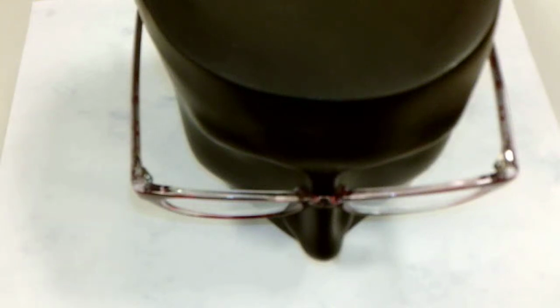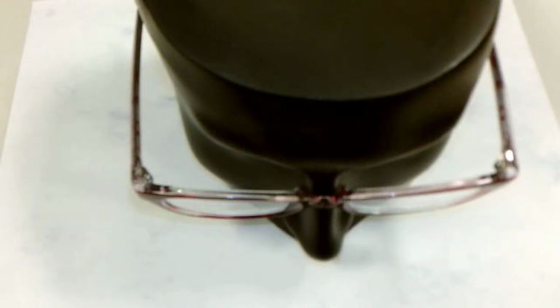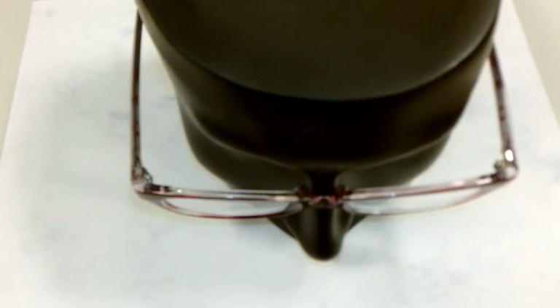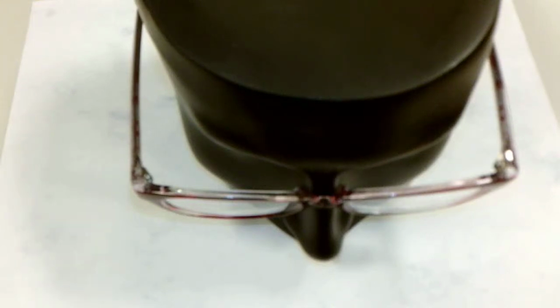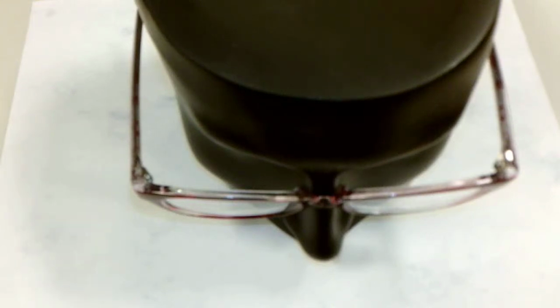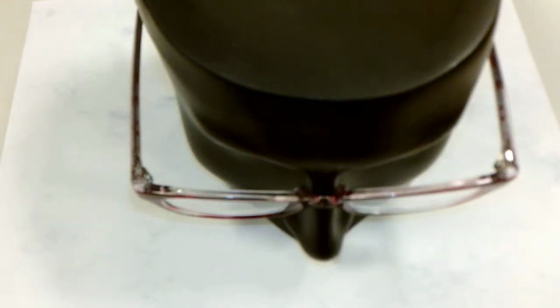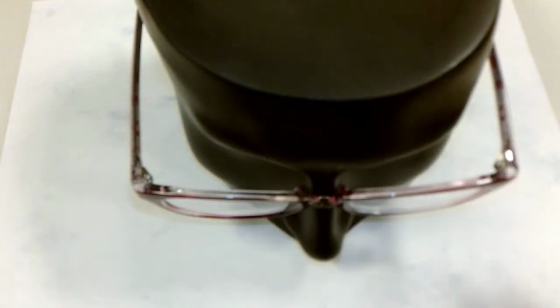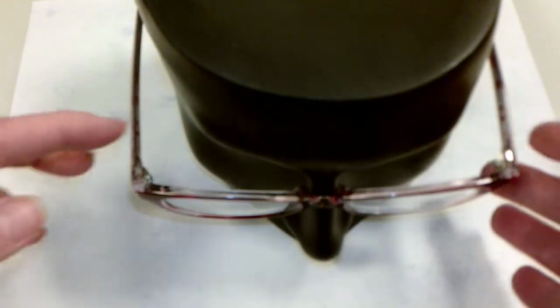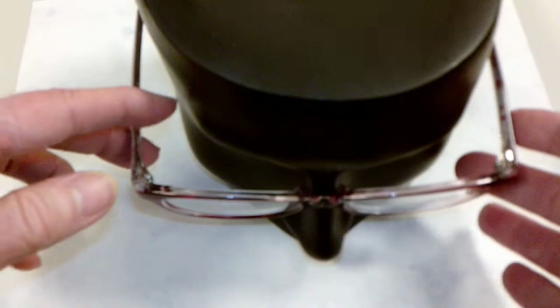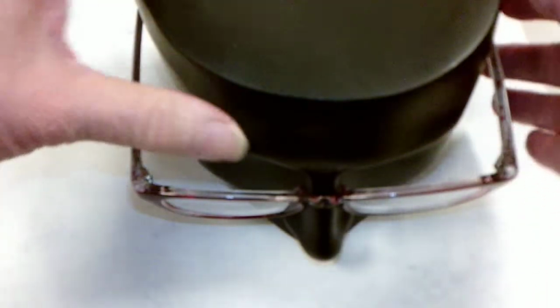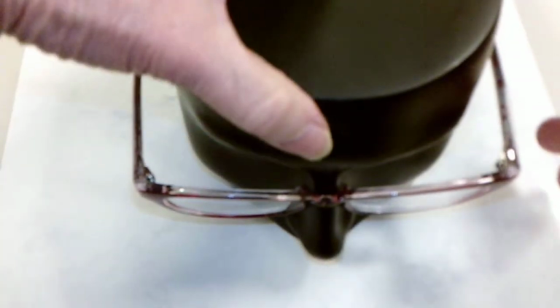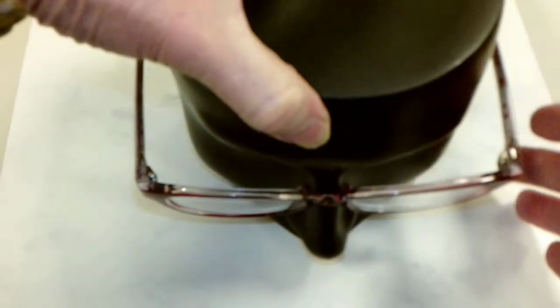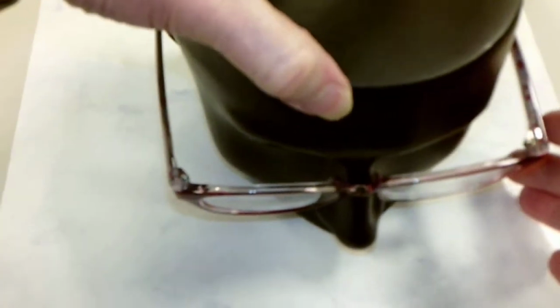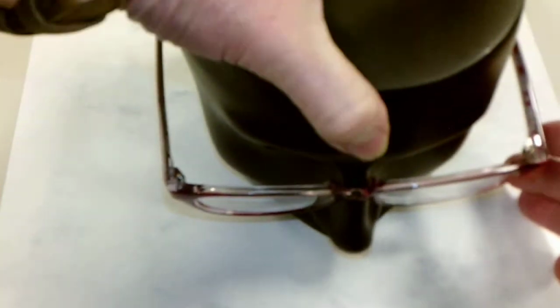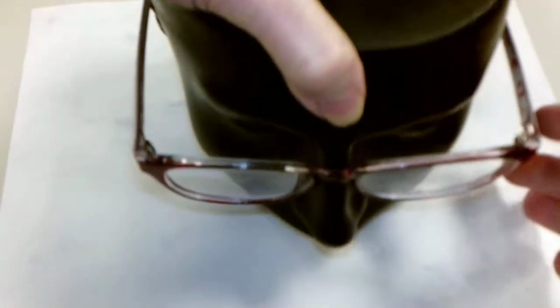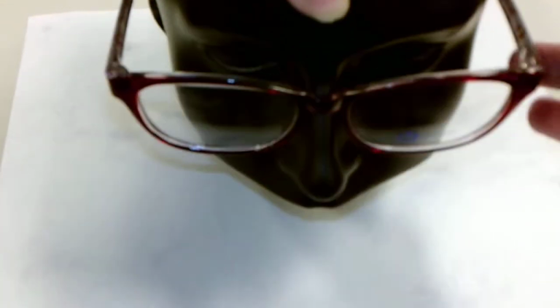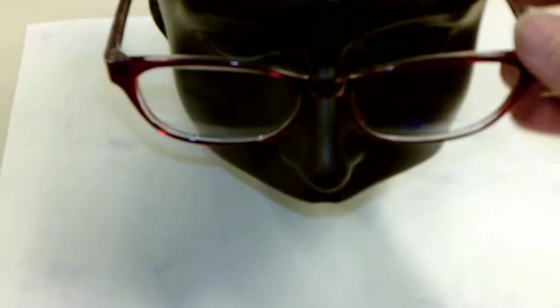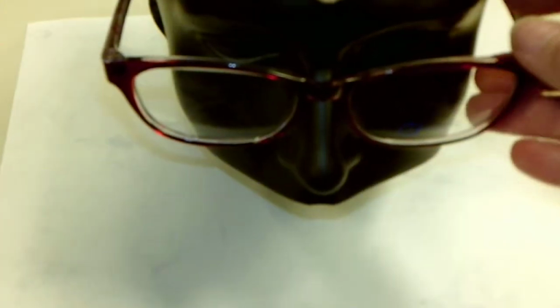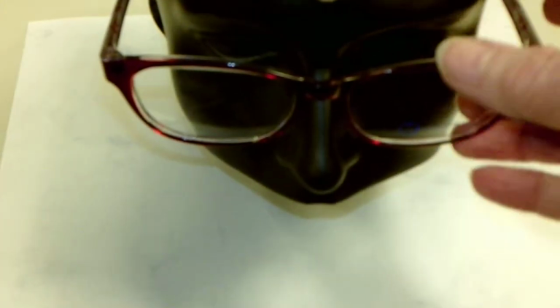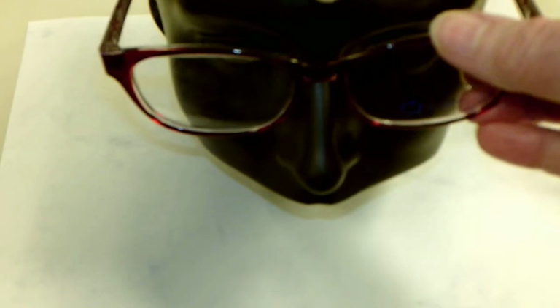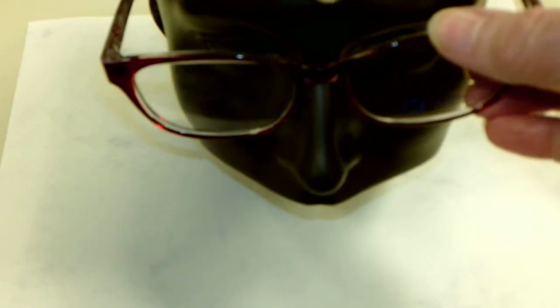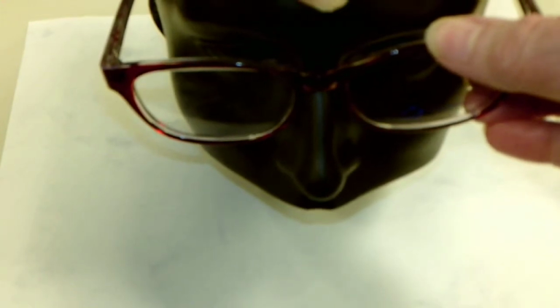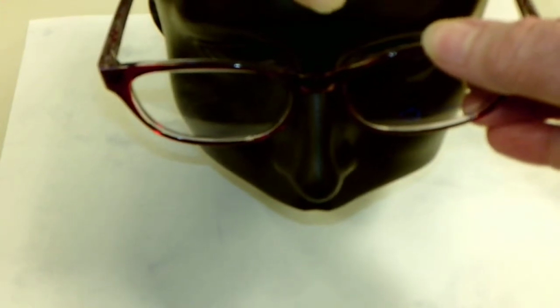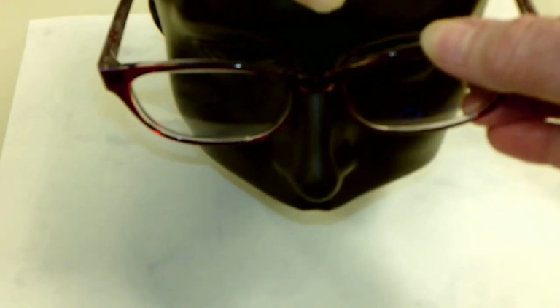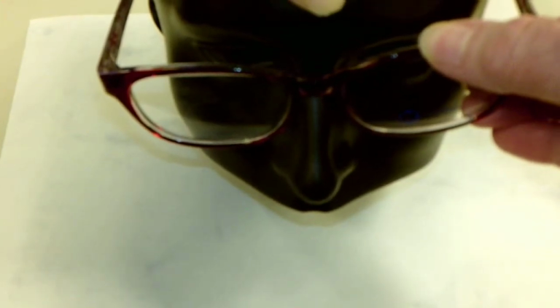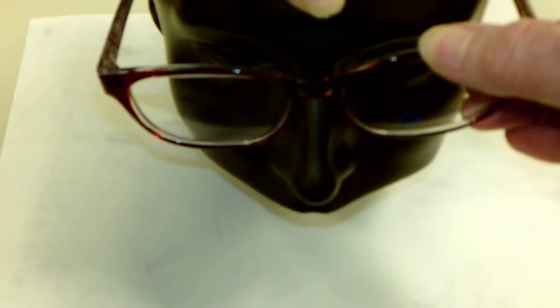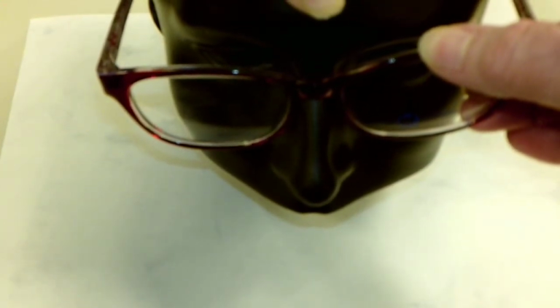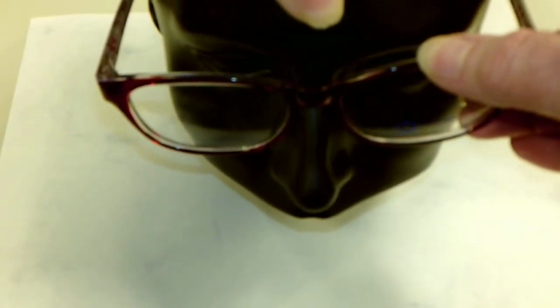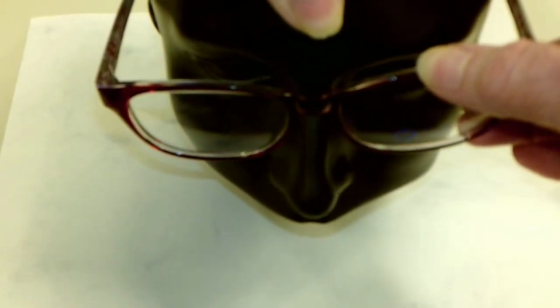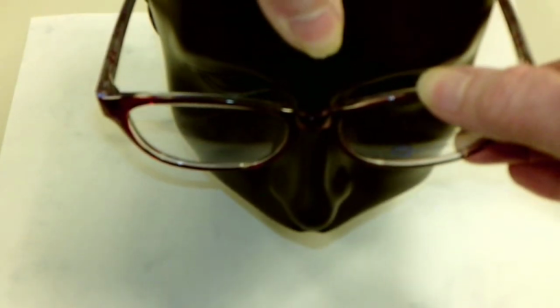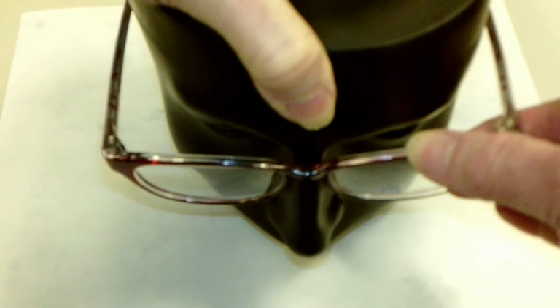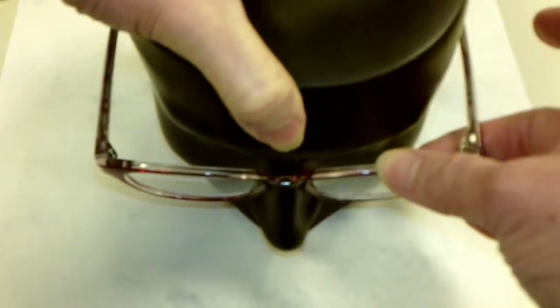How to adjust eyewear that is sitting crooked on the patient's face. This is my patient and her eyeglasses are sitting too low on the right side of her face.